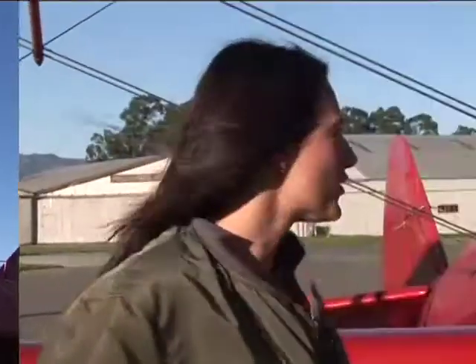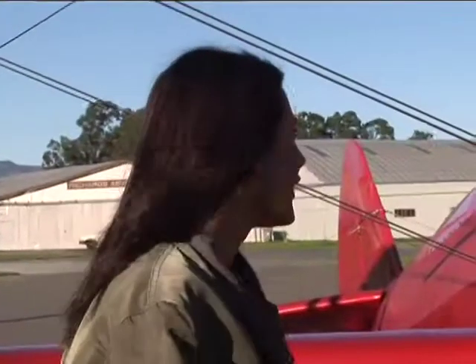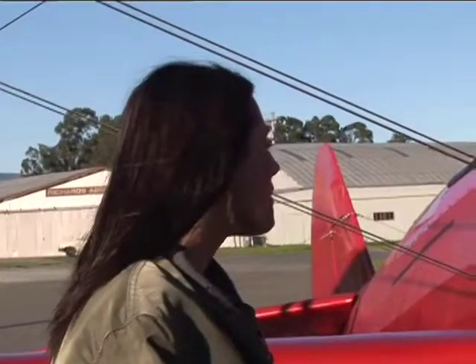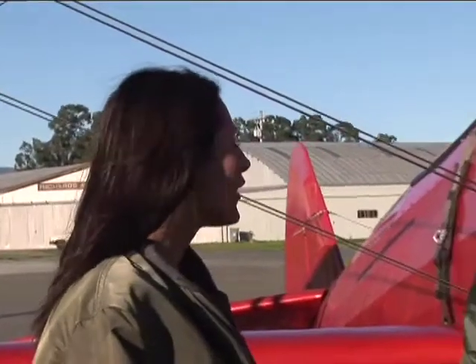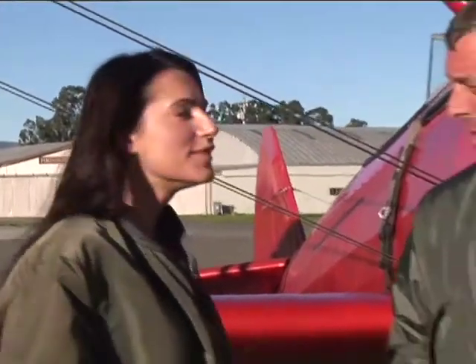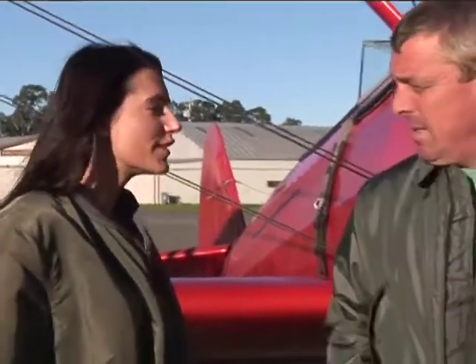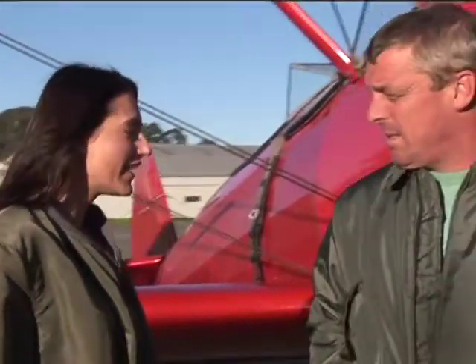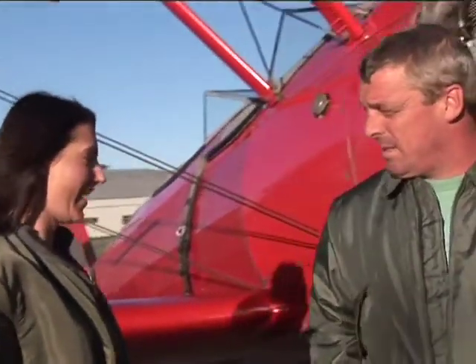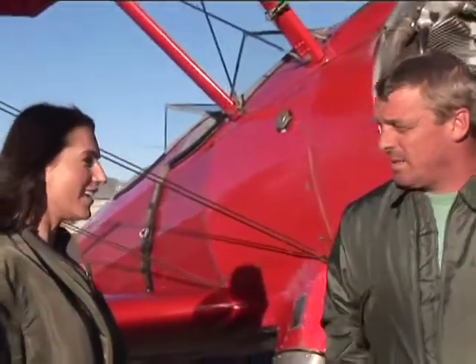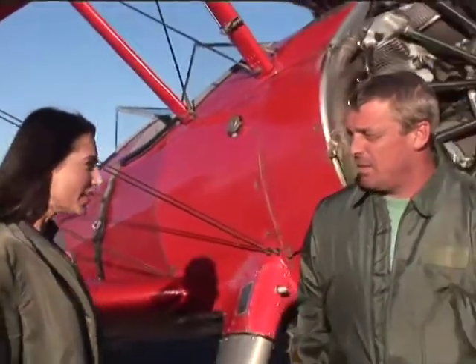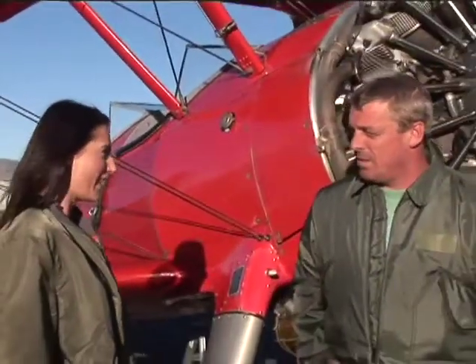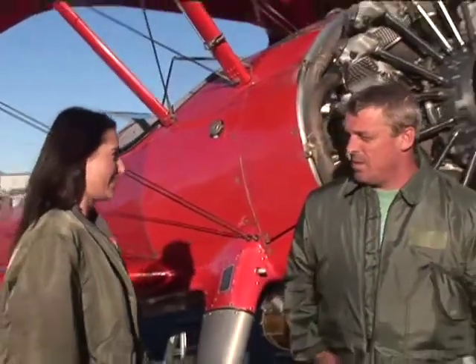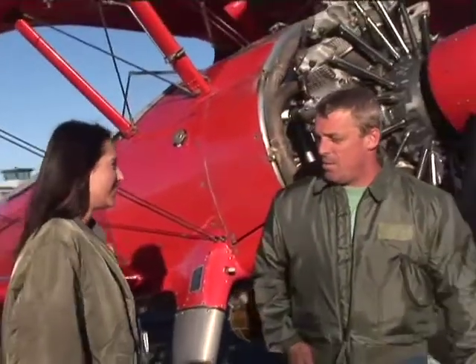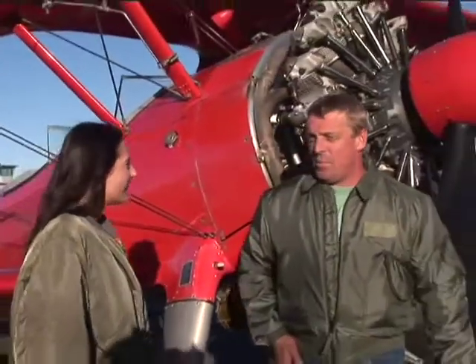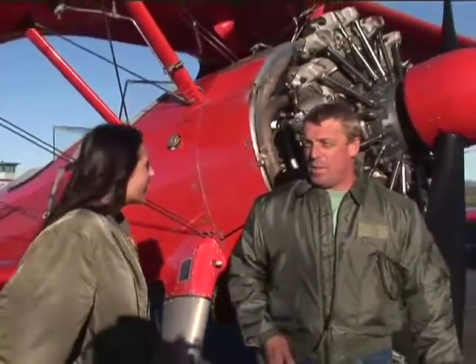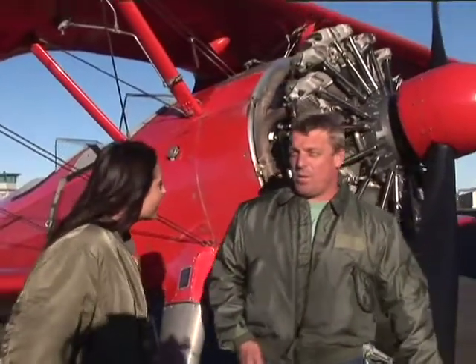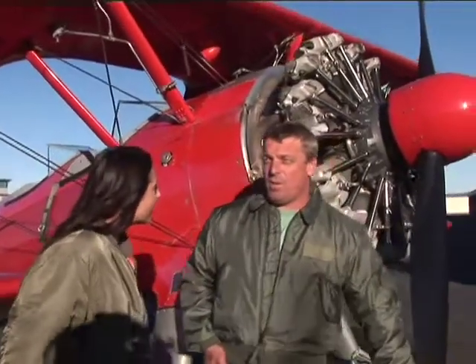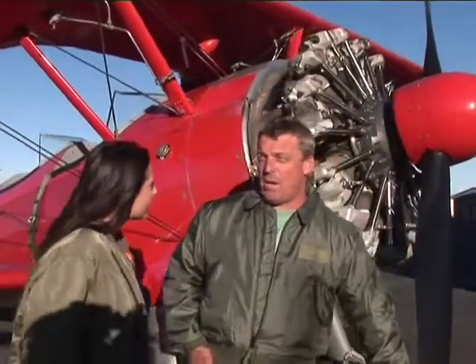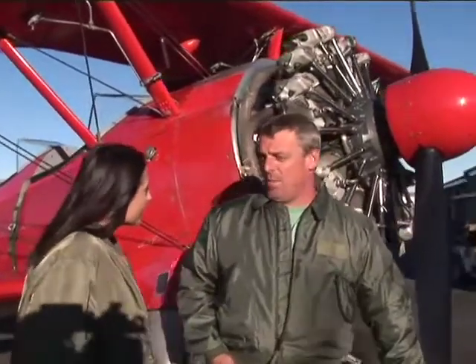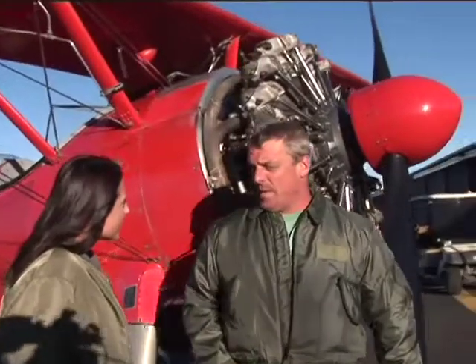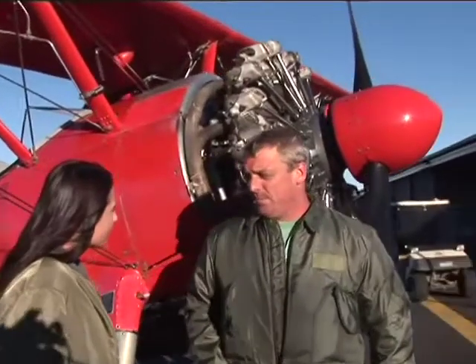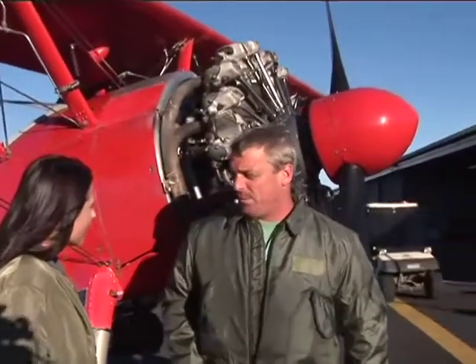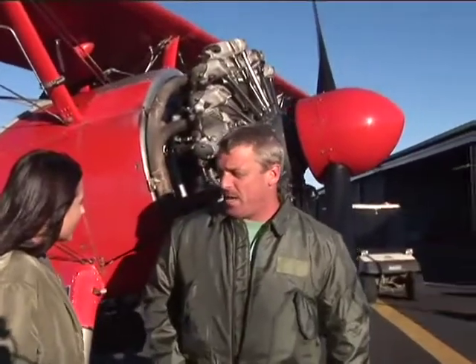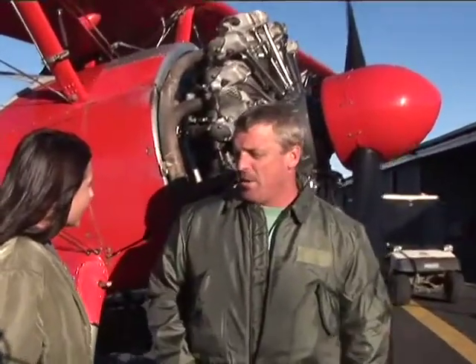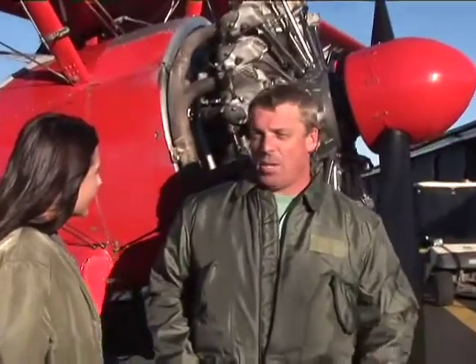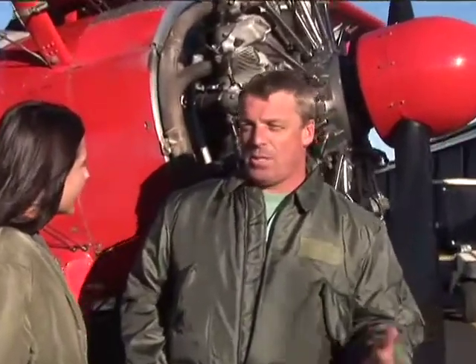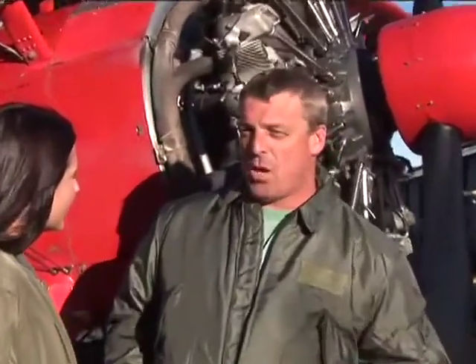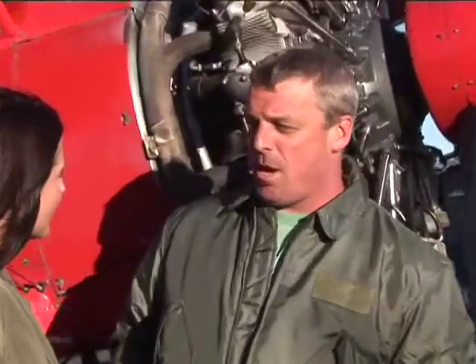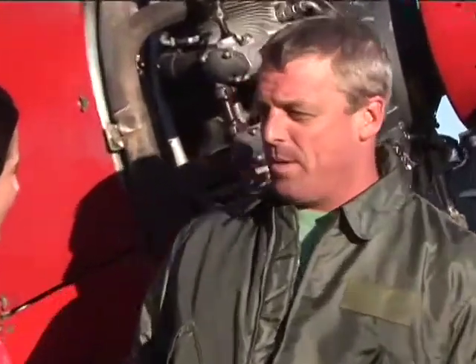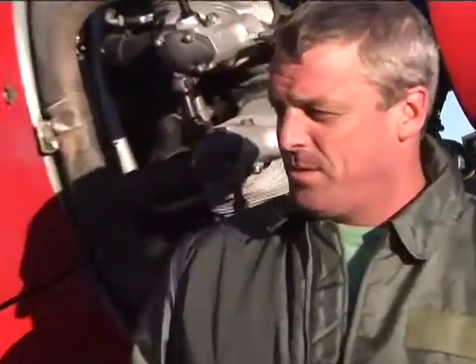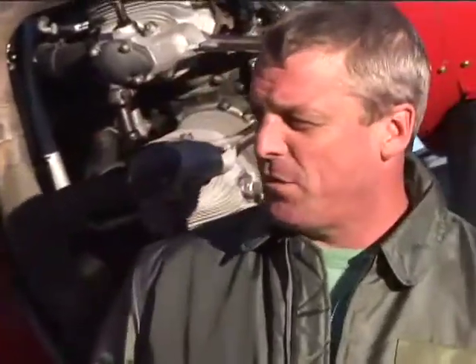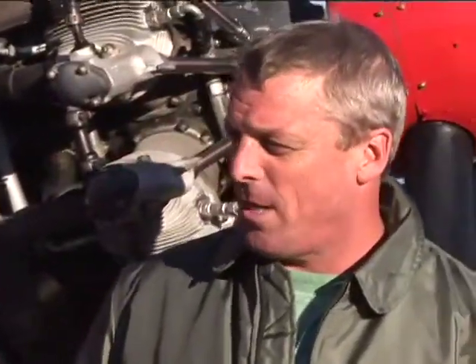Chris, first of all, tell me where did you learn to fly like that? Not everyone can do that. Well, I learned to fly right here — I don't want to say trial and error, but self-taught.